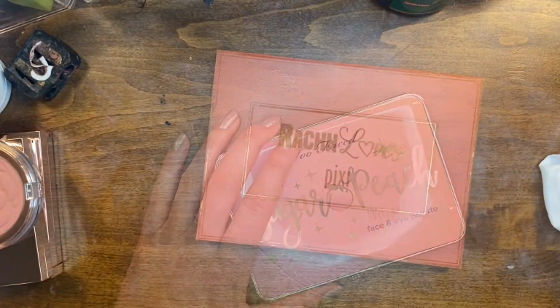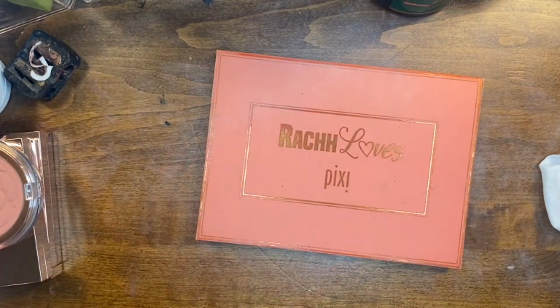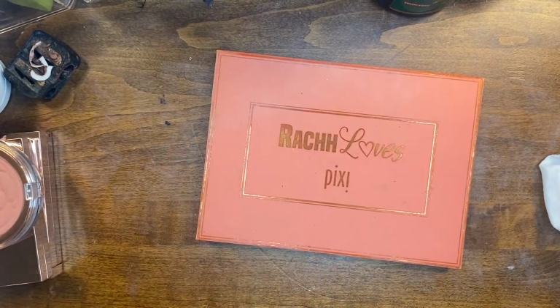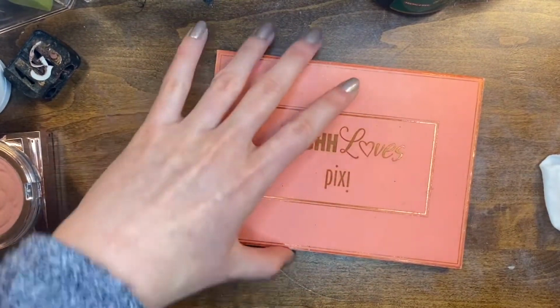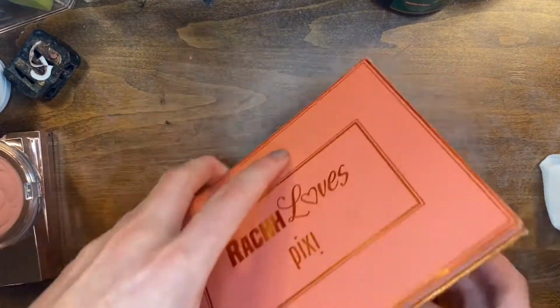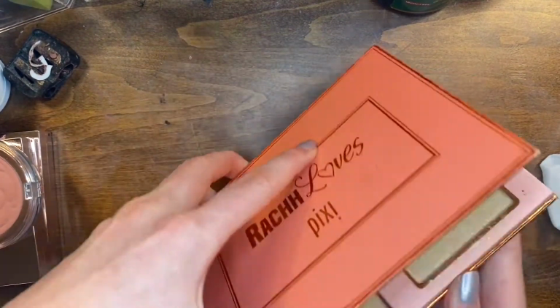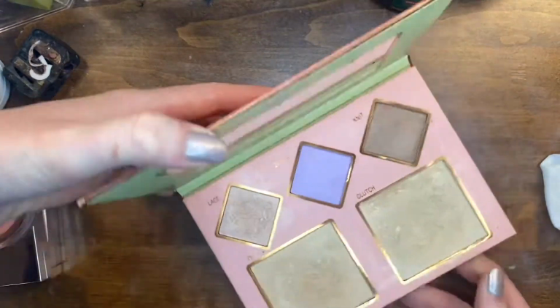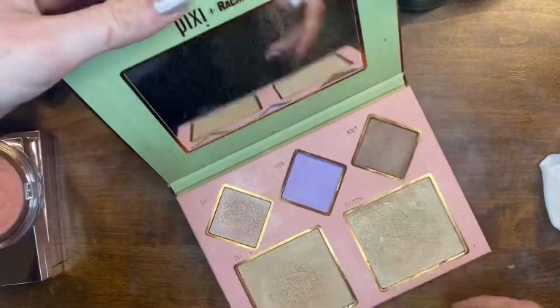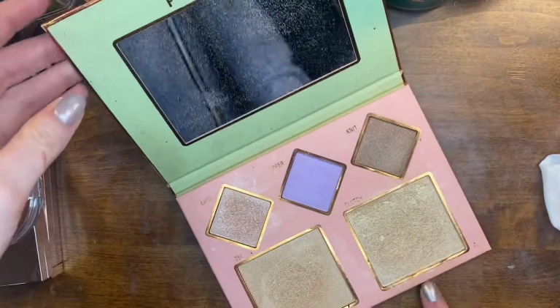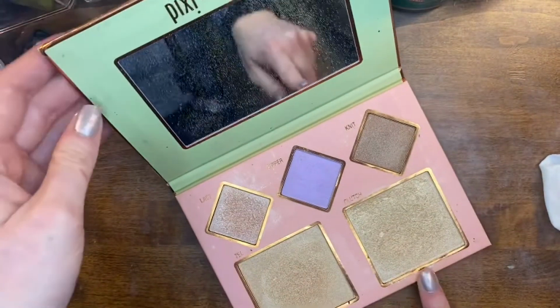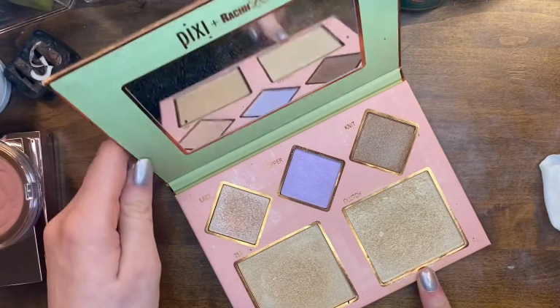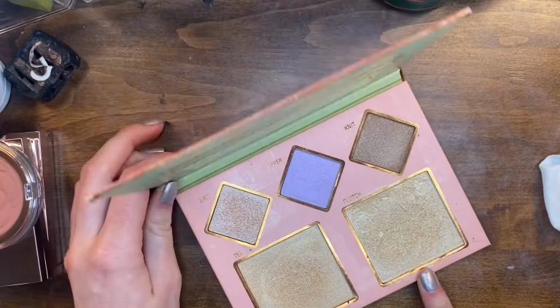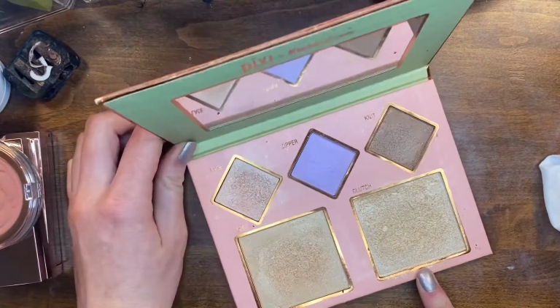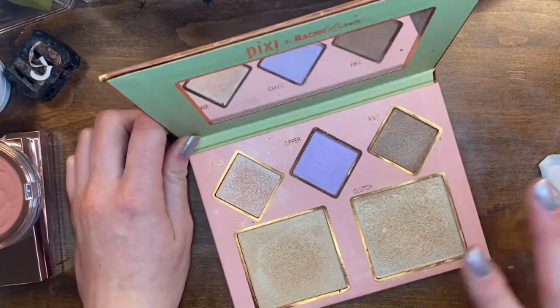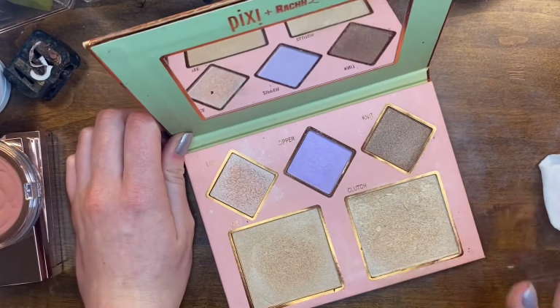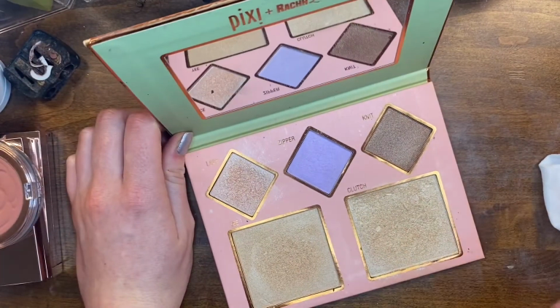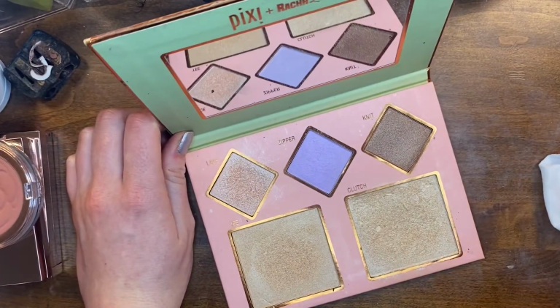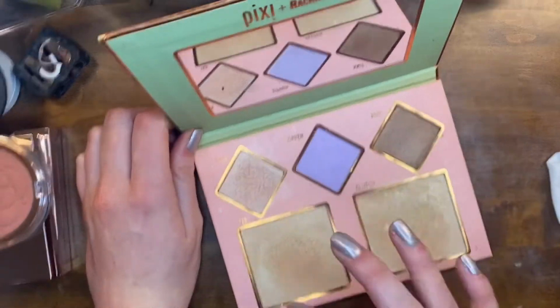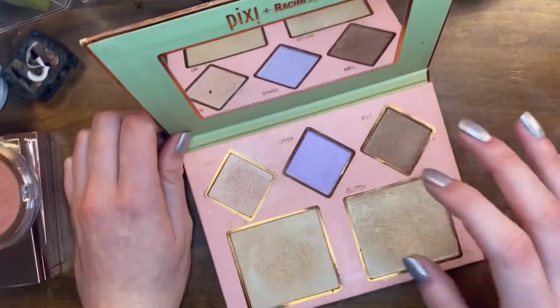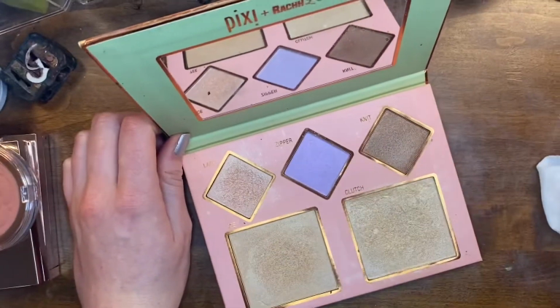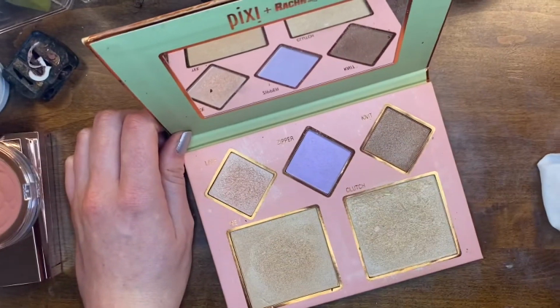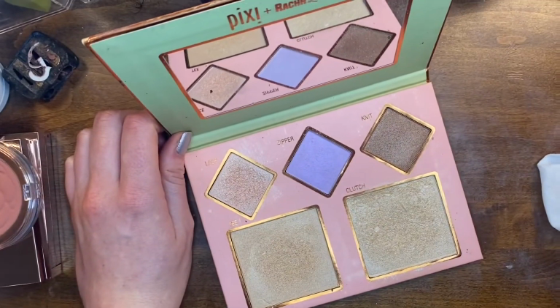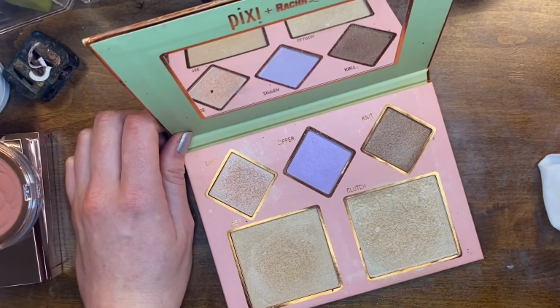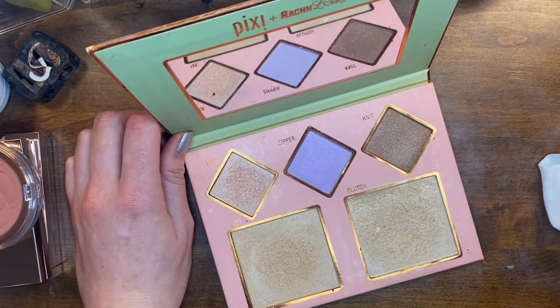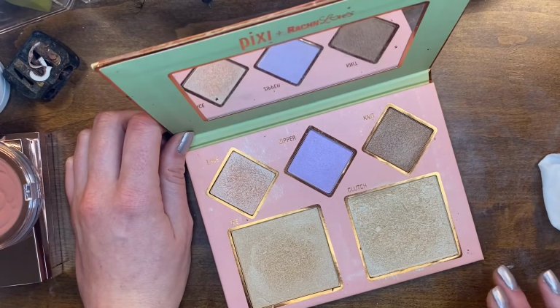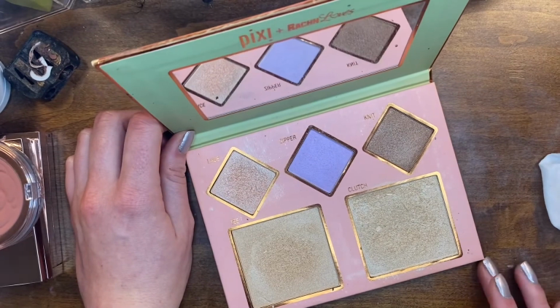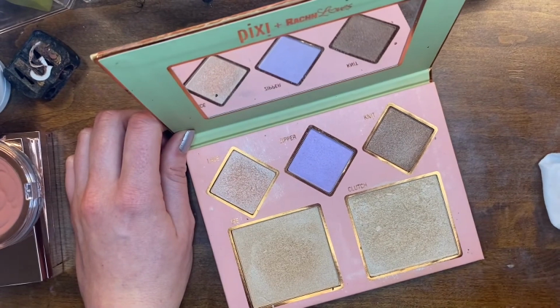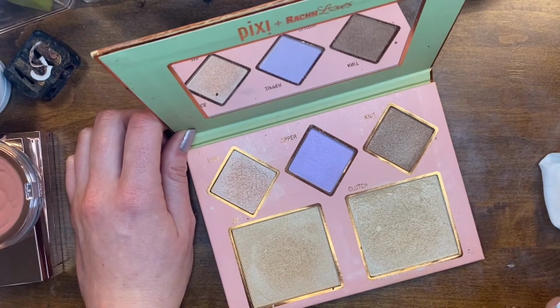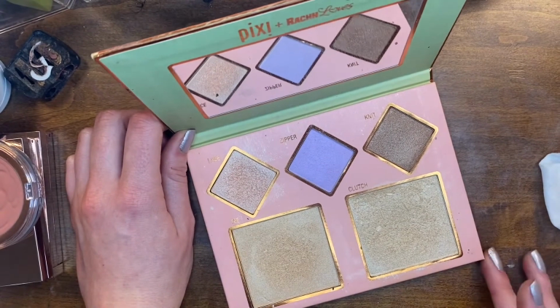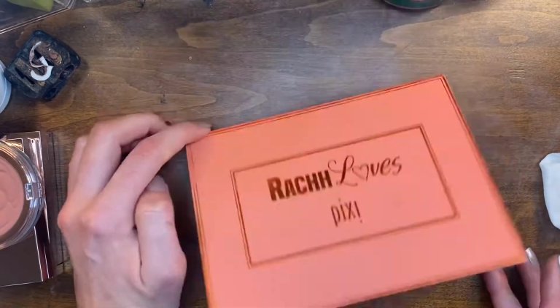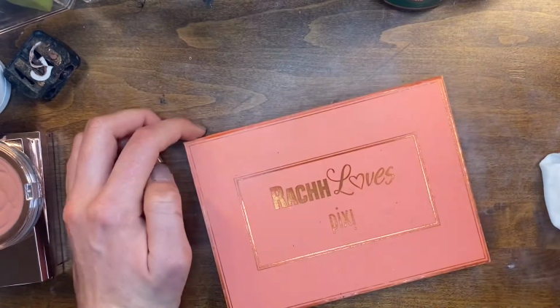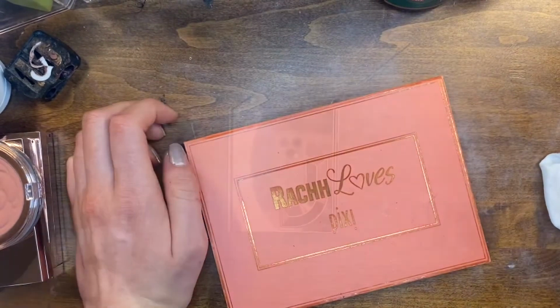This is my Rach Loves Pixie palette and I am keeping it. I almost have a pan in one shade. This is great in my makeup kit because it has all the colors, and I love this formula.